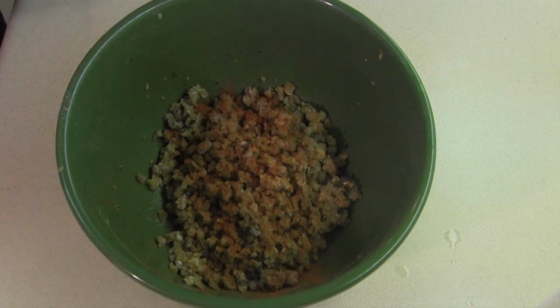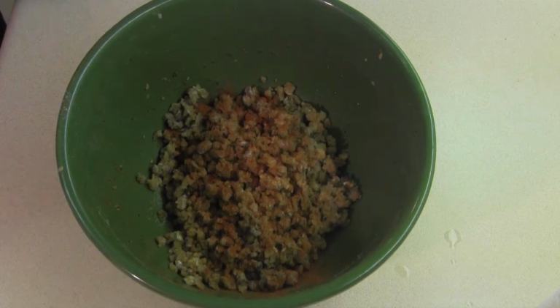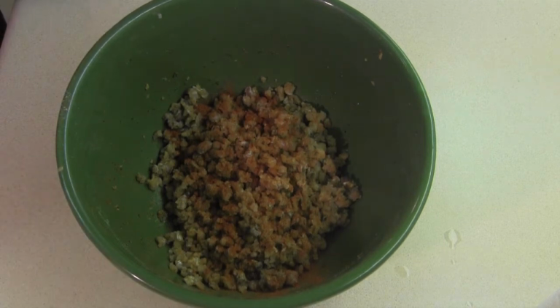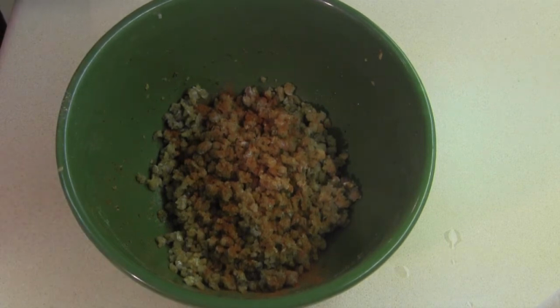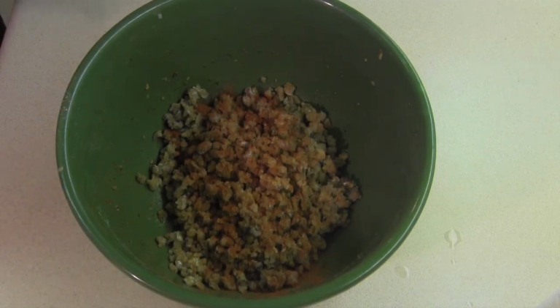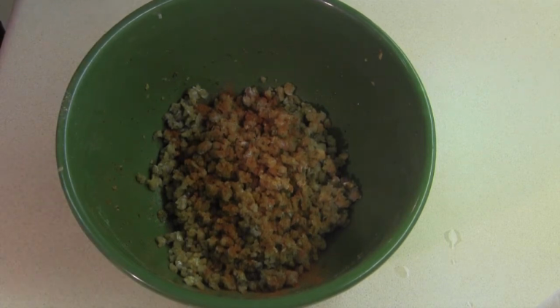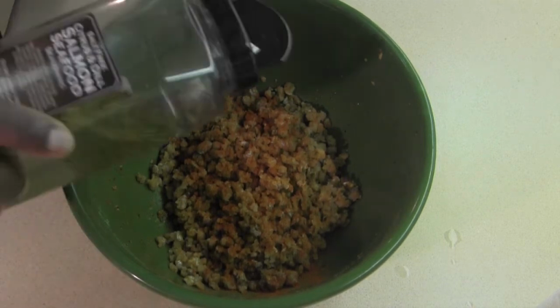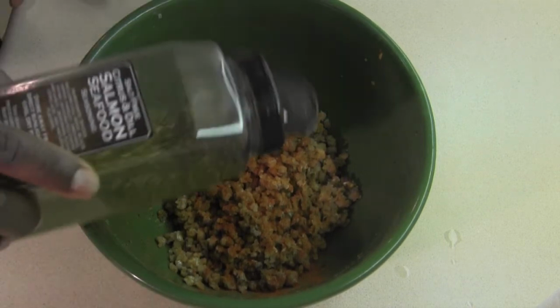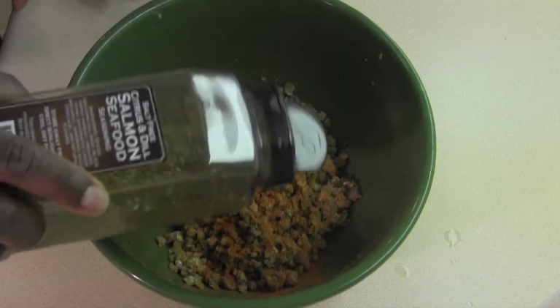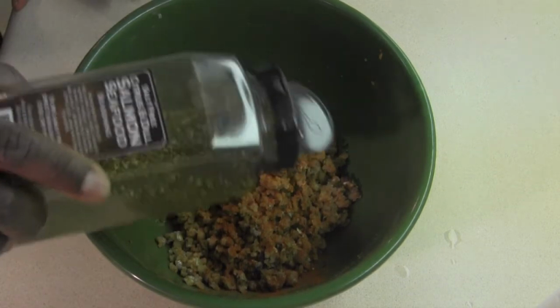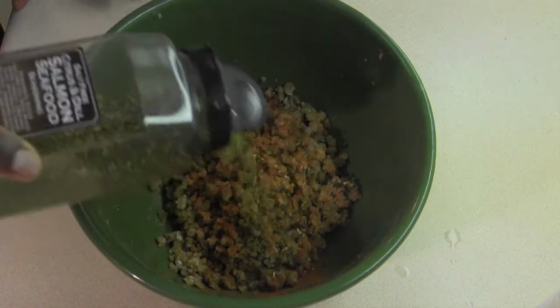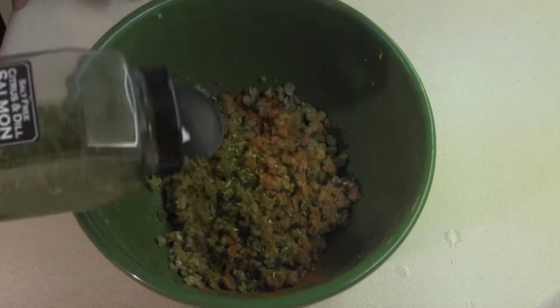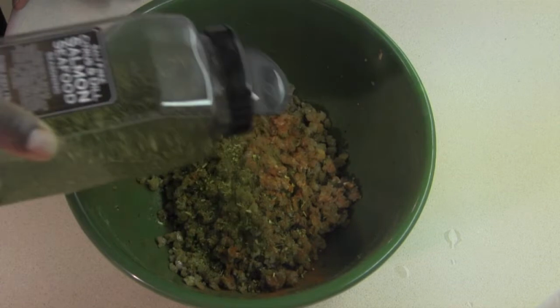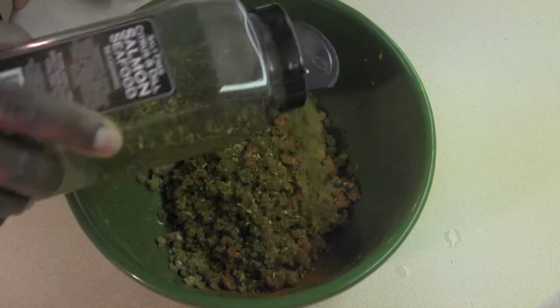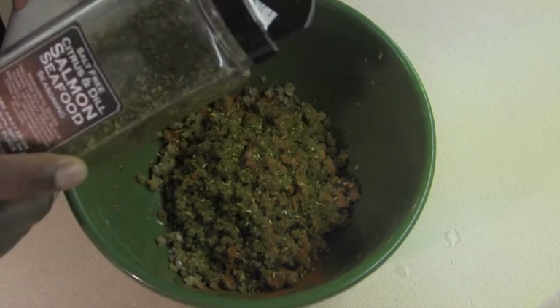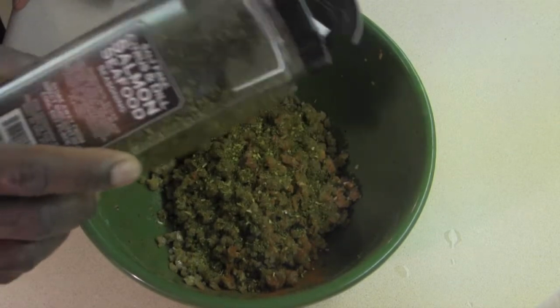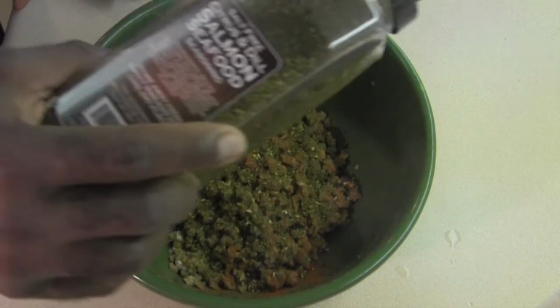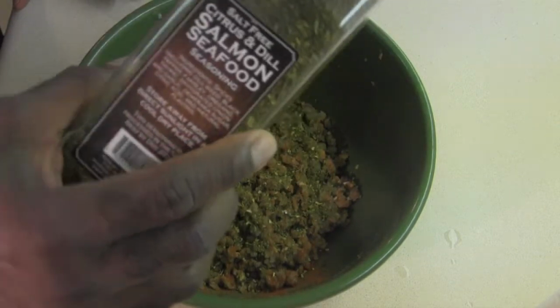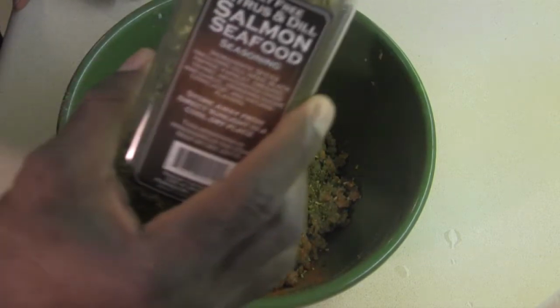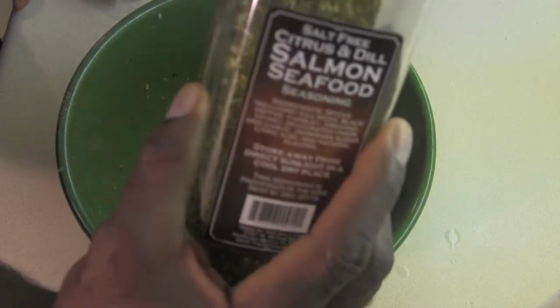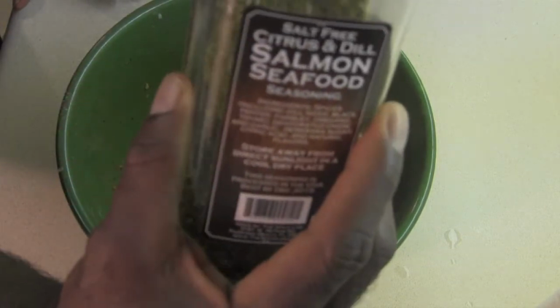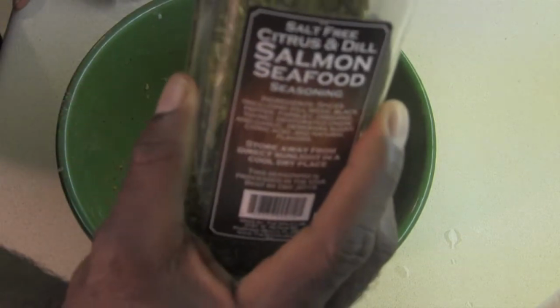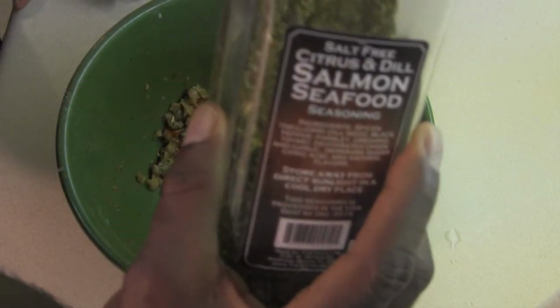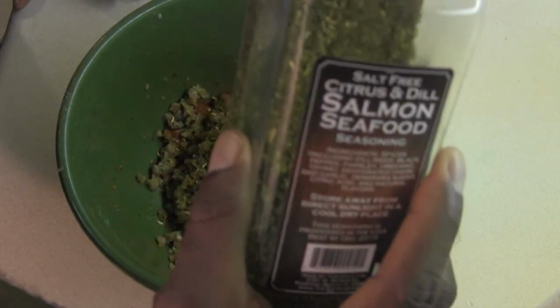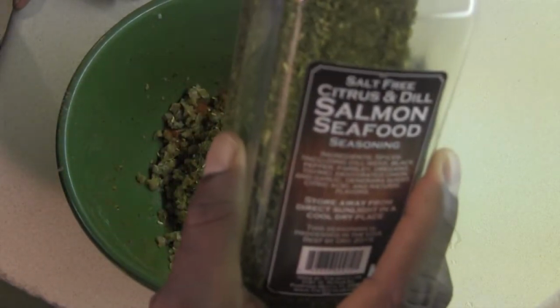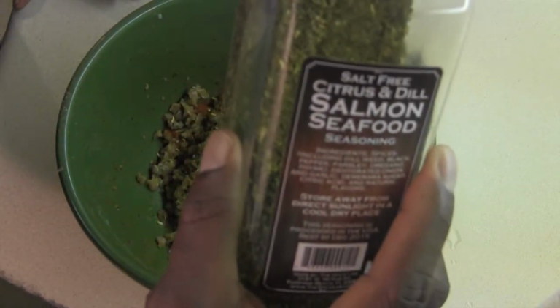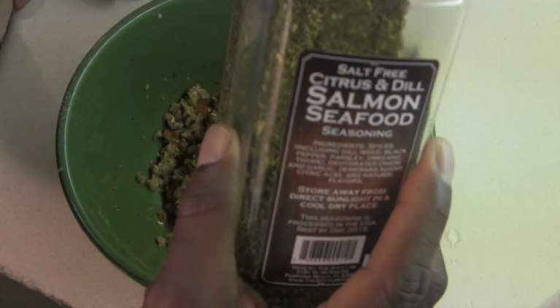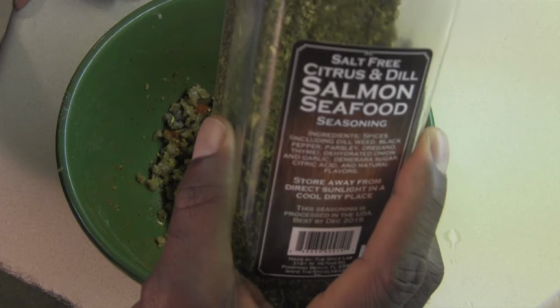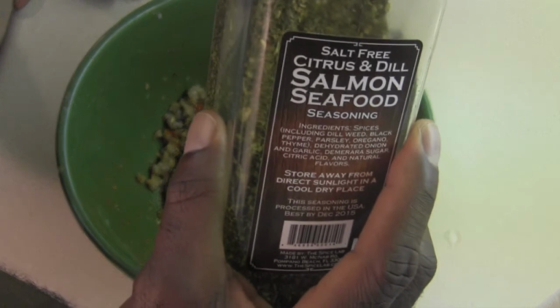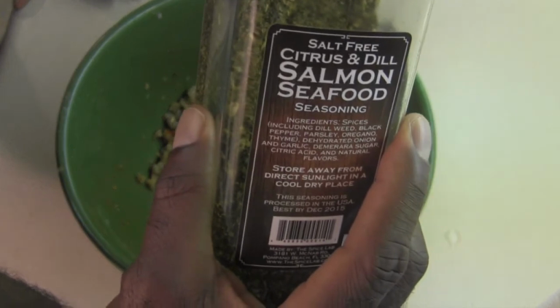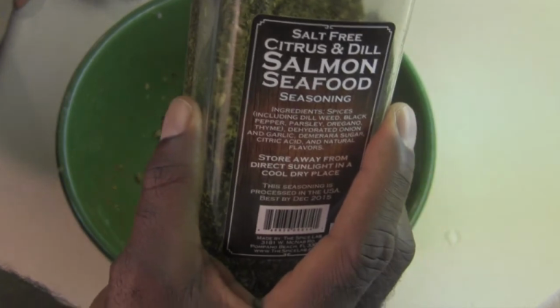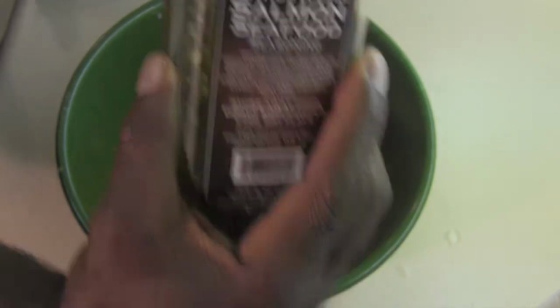Alright, we're going to come back with some salmon seasoning. Be generous with that. This is just a really good seasoning that we picked up from Costco, so if you have one, you might want to check that out.